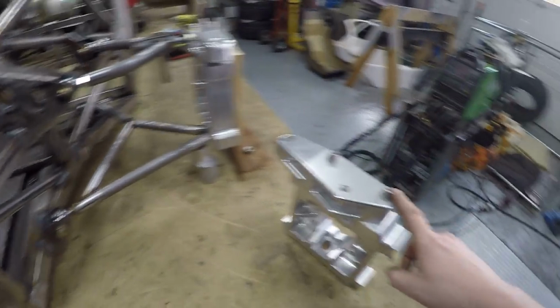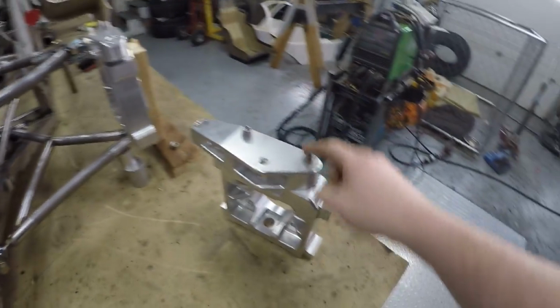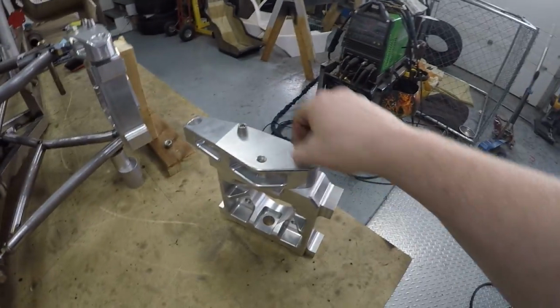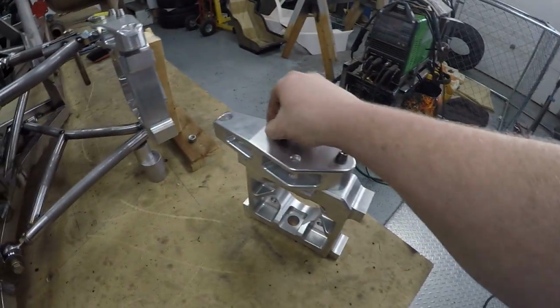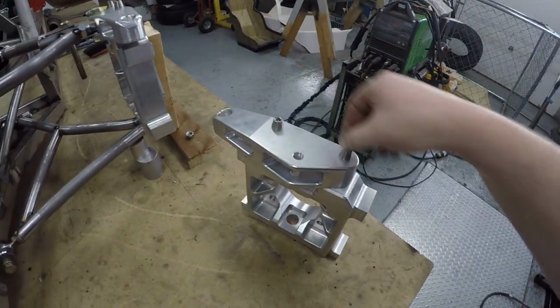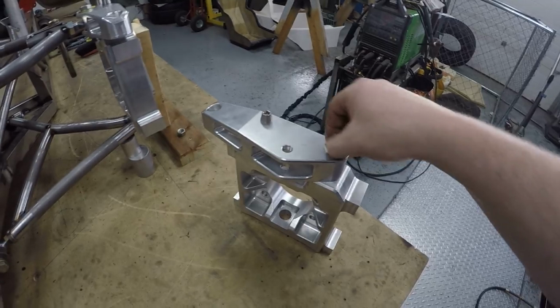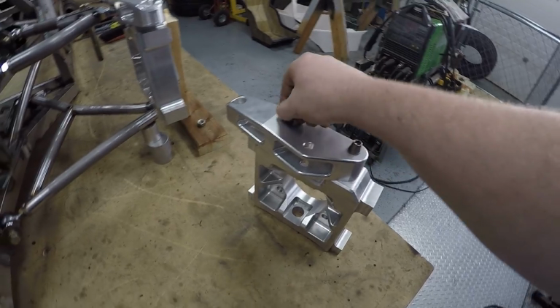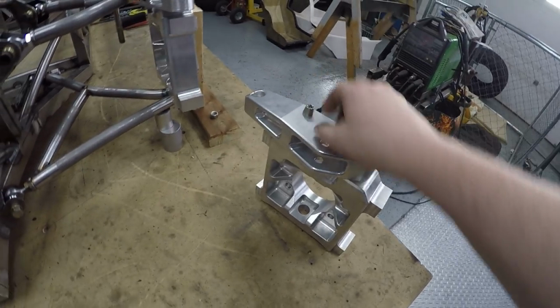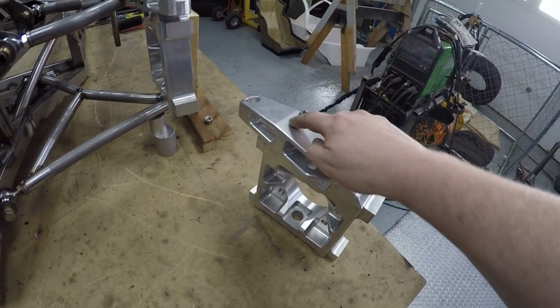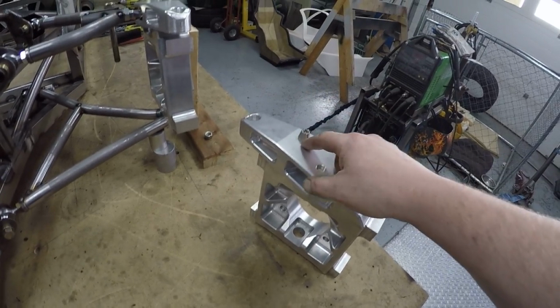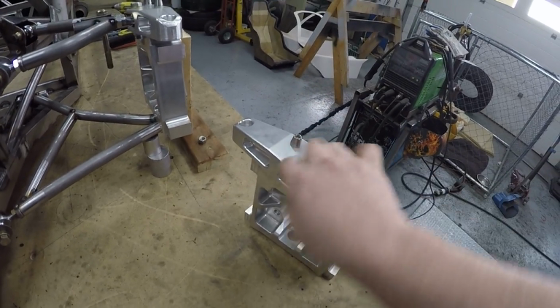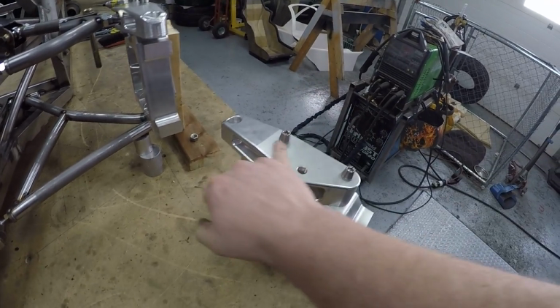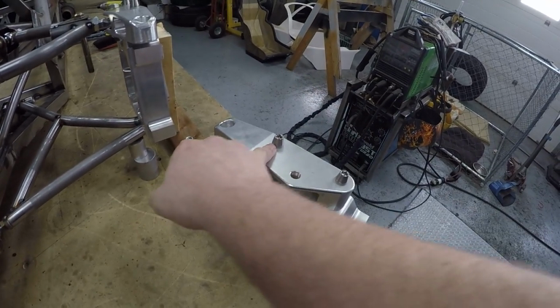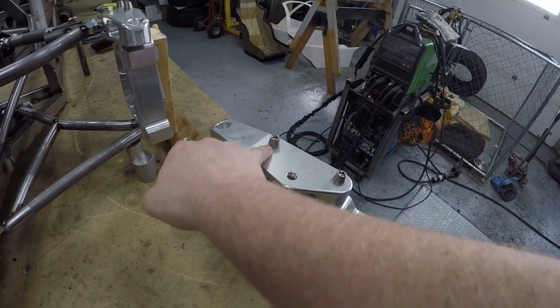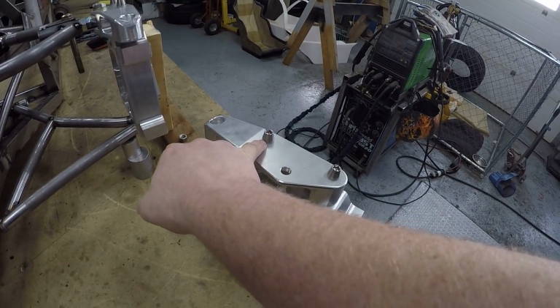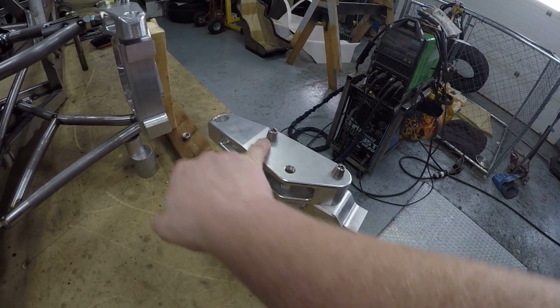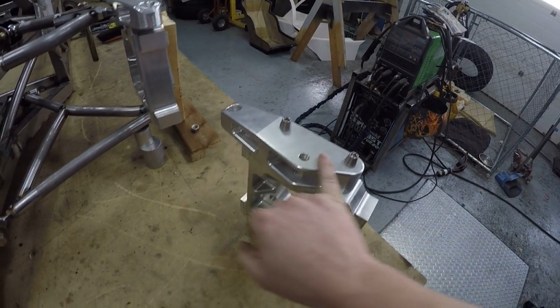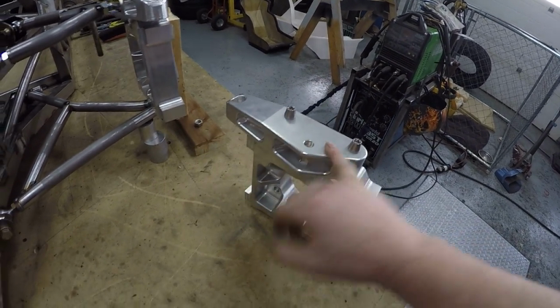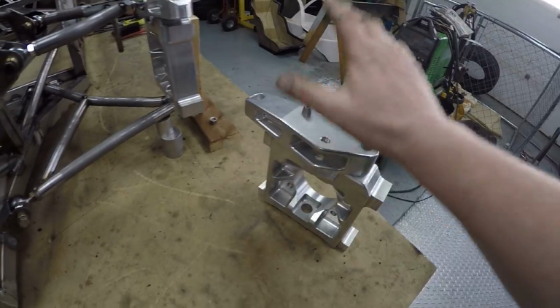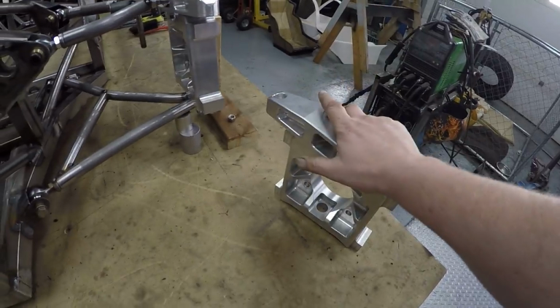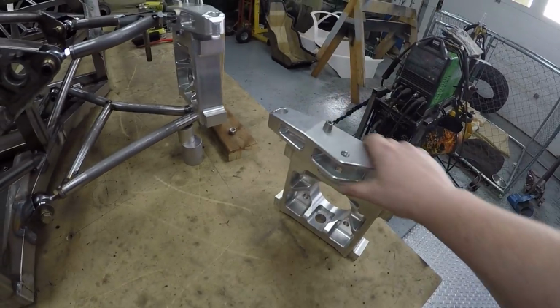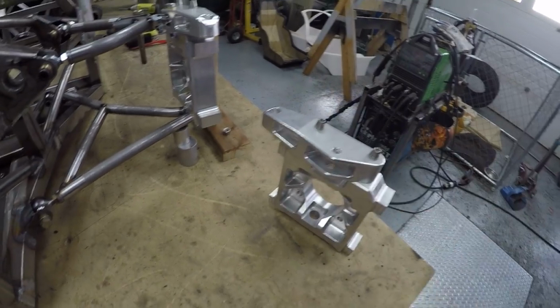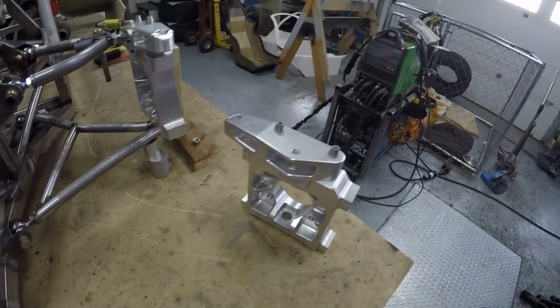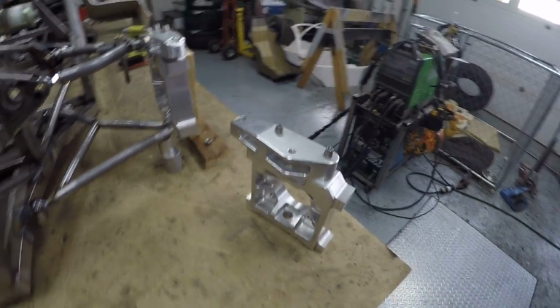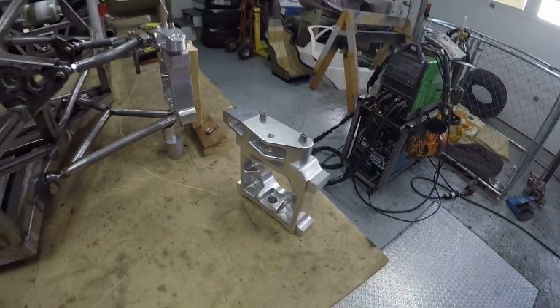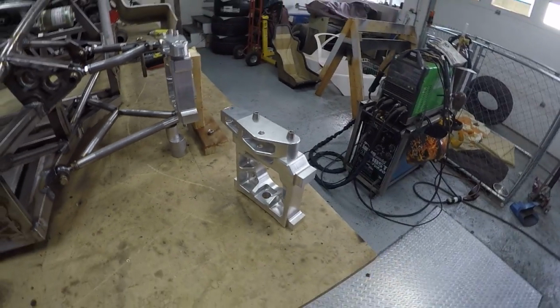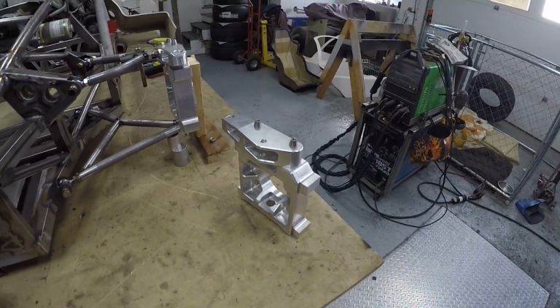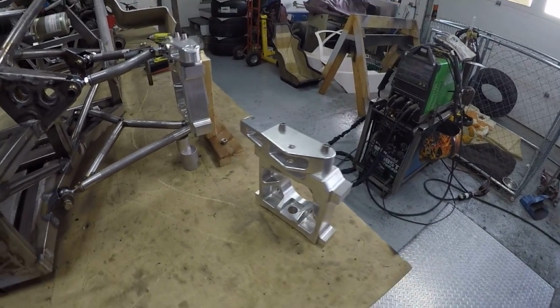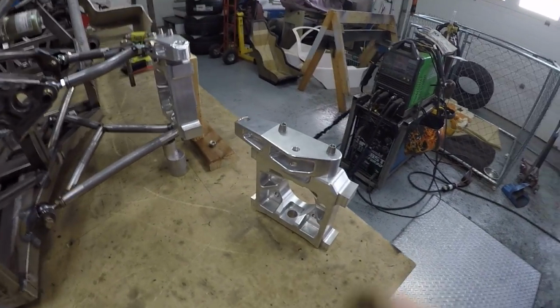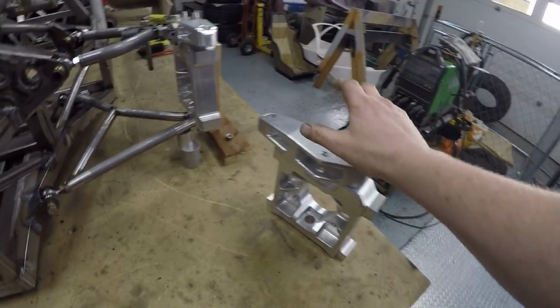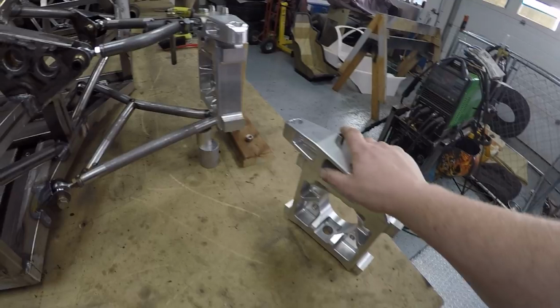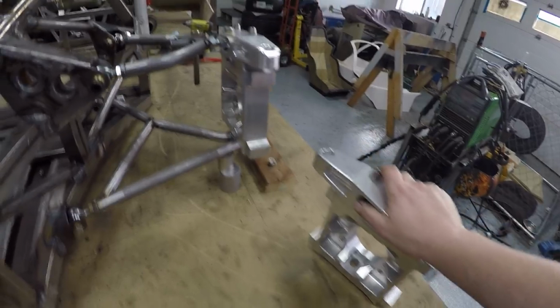I happen to have some titanium bolts which perfectly fit the anti-tamper washers, and they'll be good. I think we won't even need to lock wire those. So that's in.